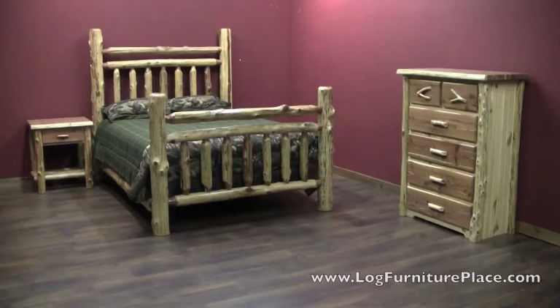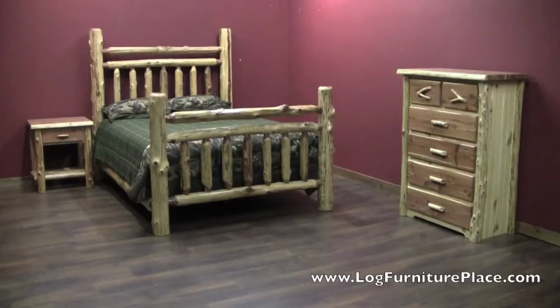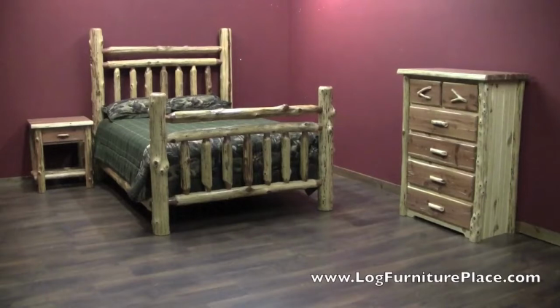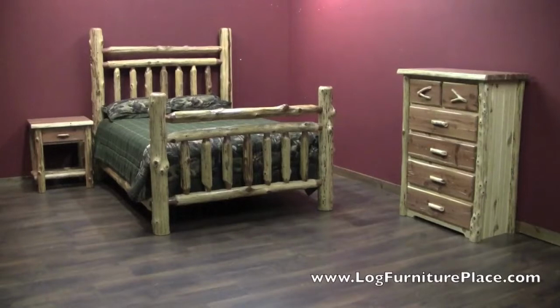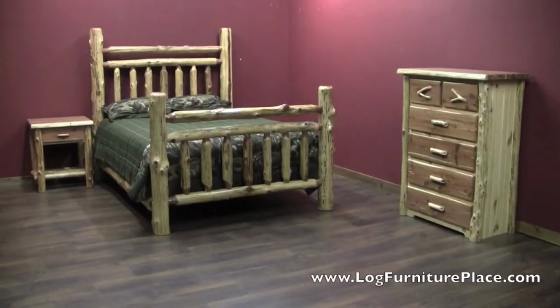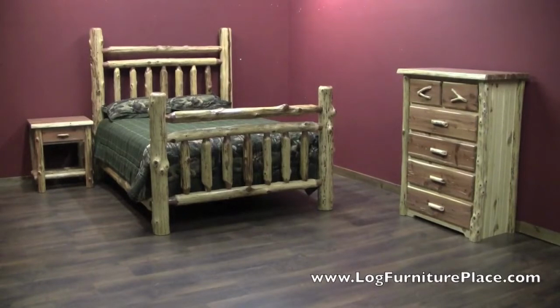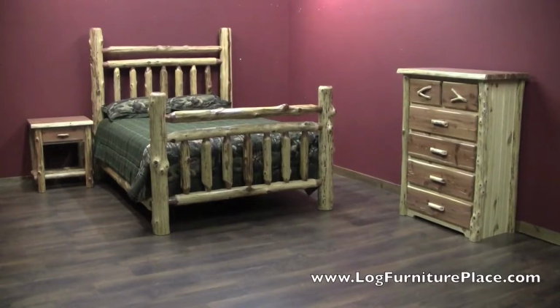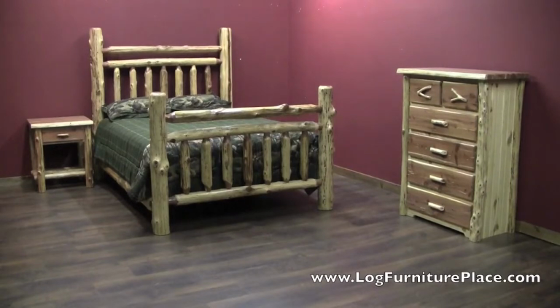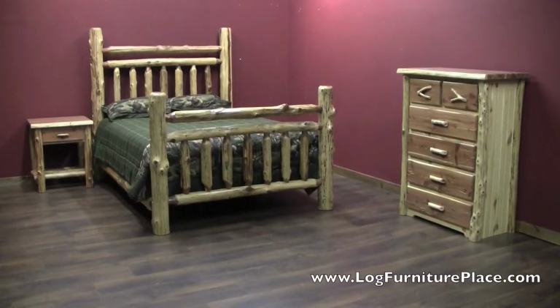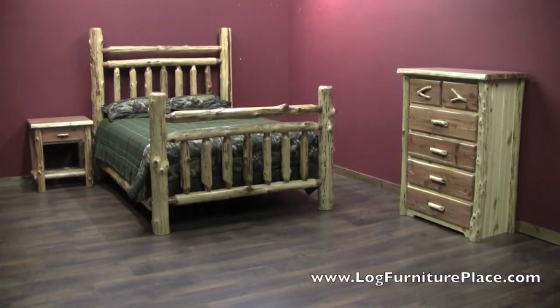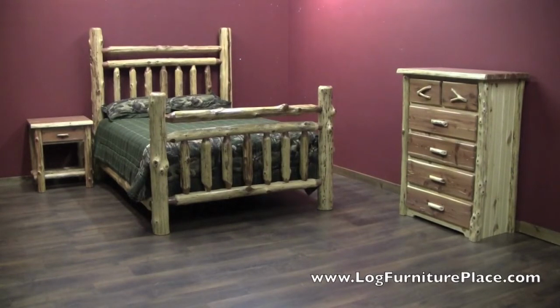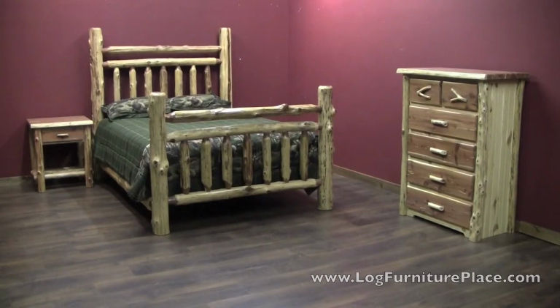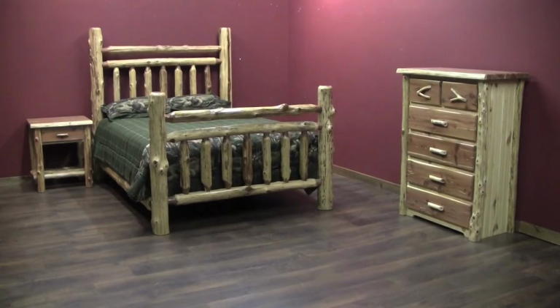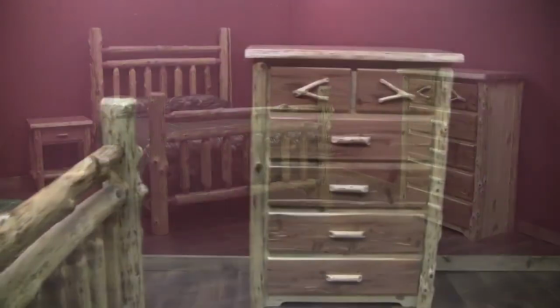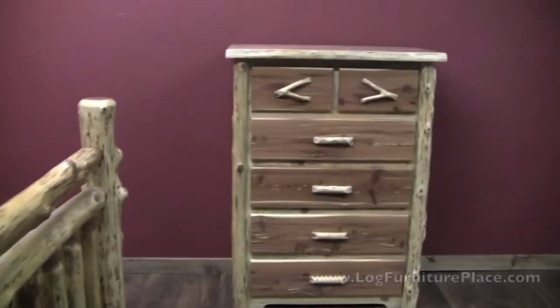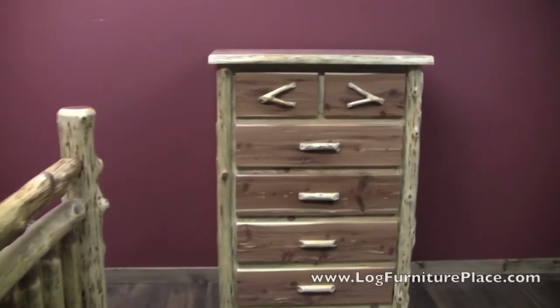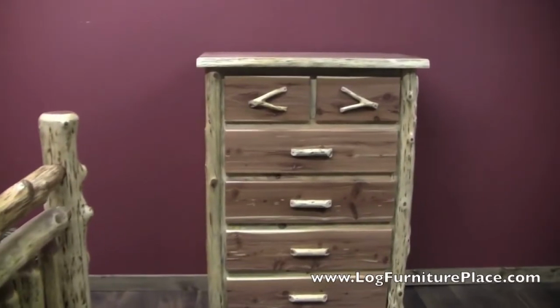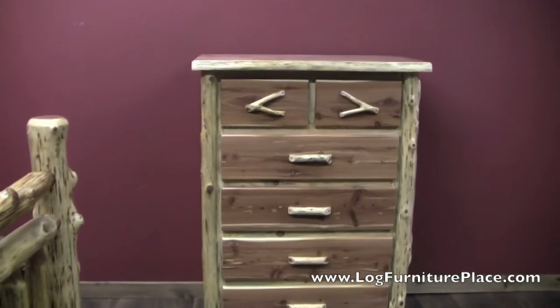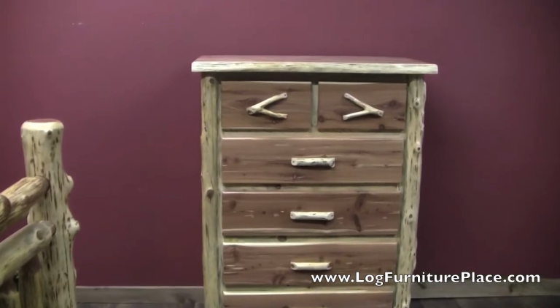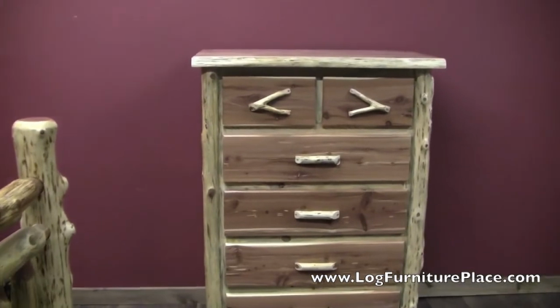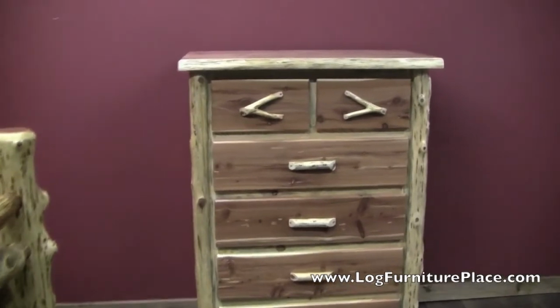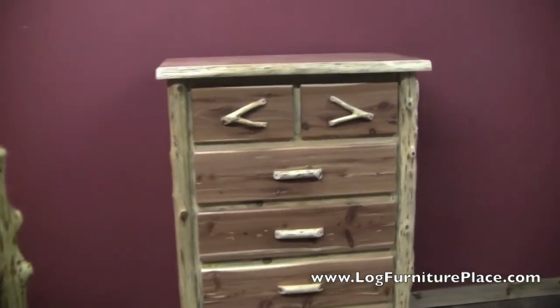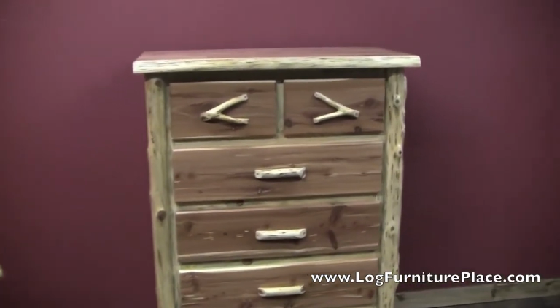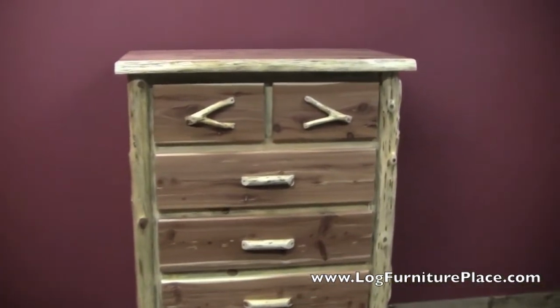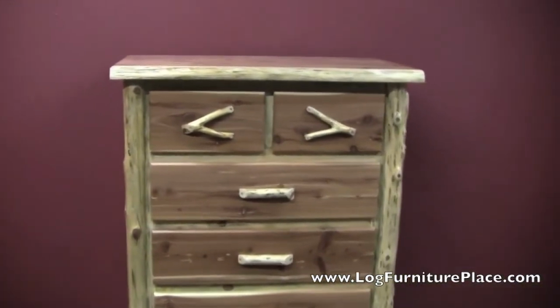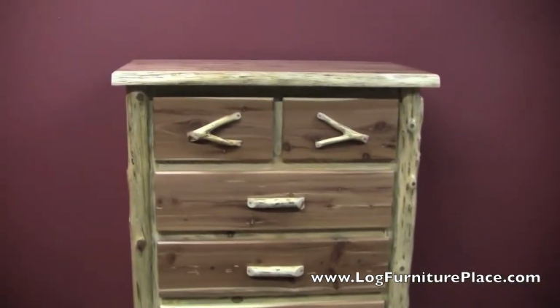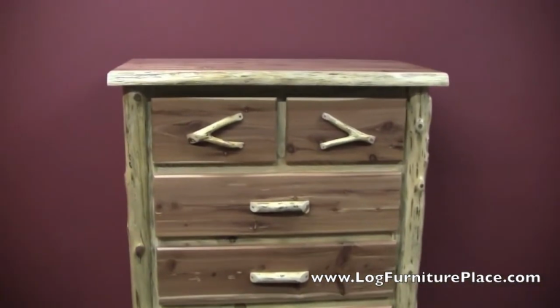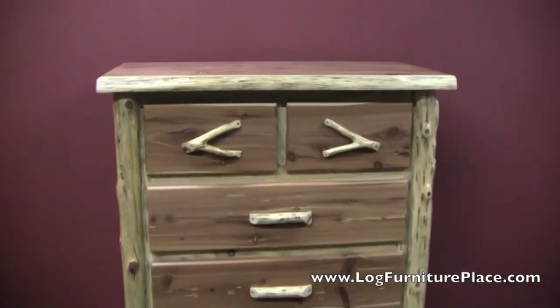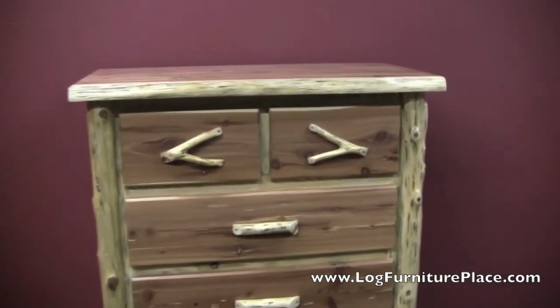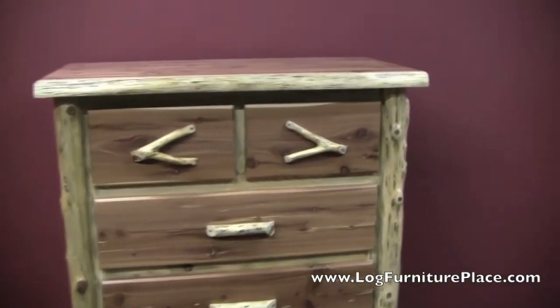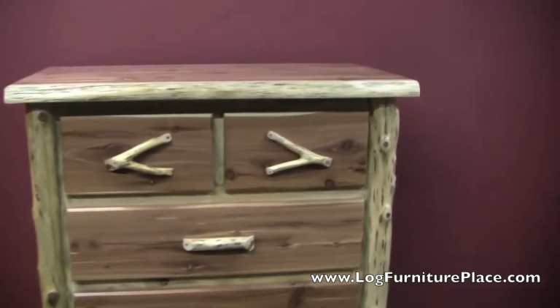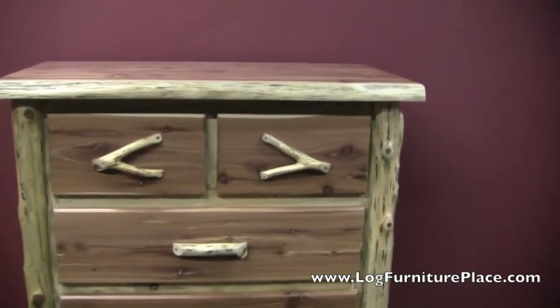Hi, it's Jason with LogFurniturePlace.com, and today I'm going to give you a closer look at the Red Cedar 6-Drawer Log Bachelor's Chest.